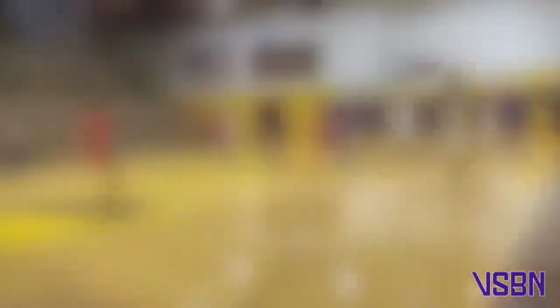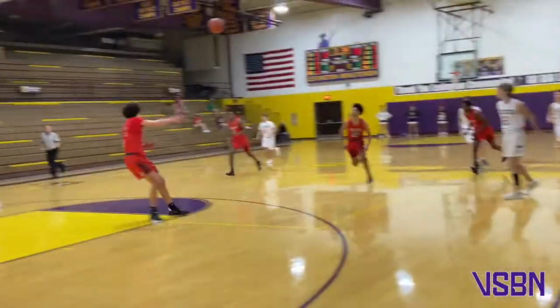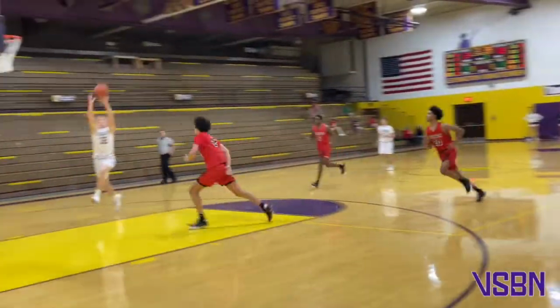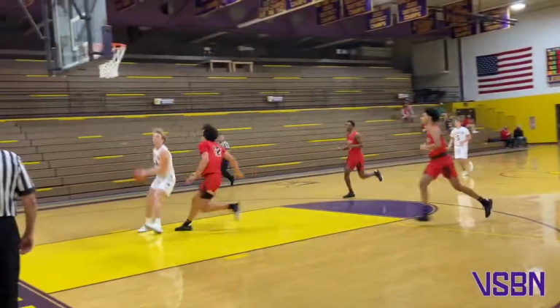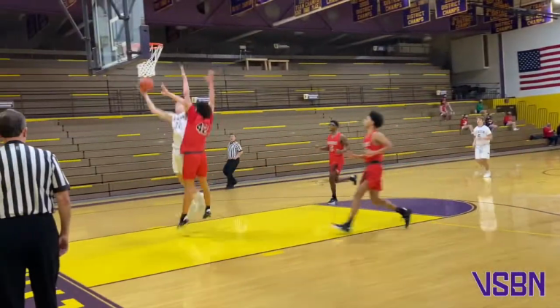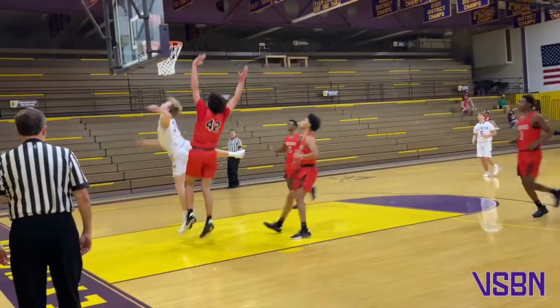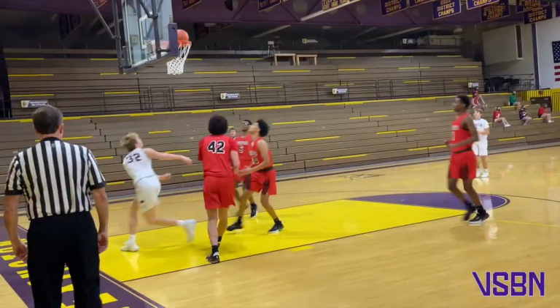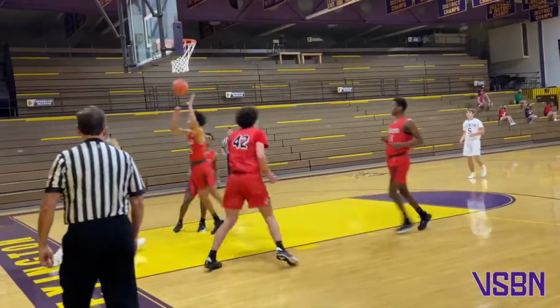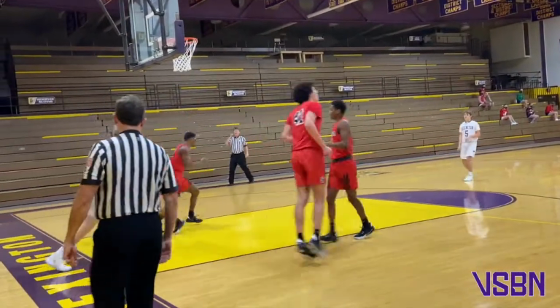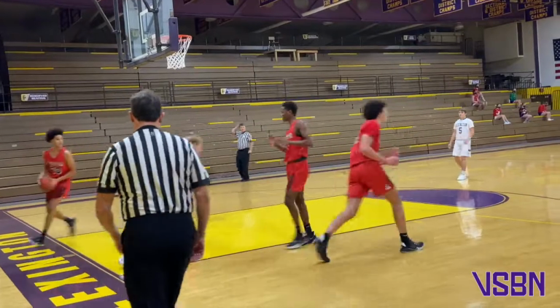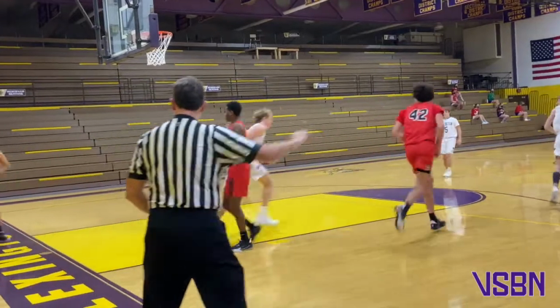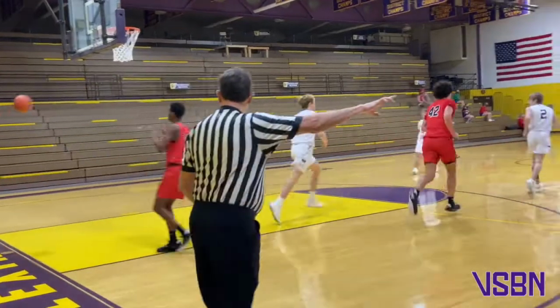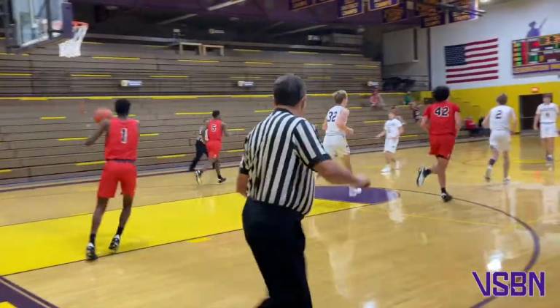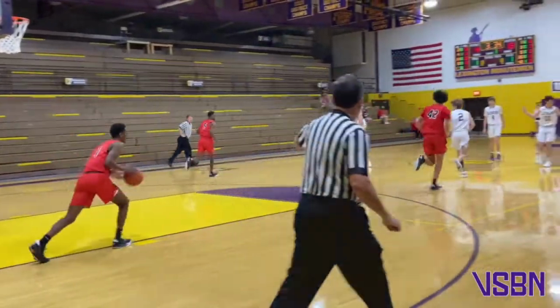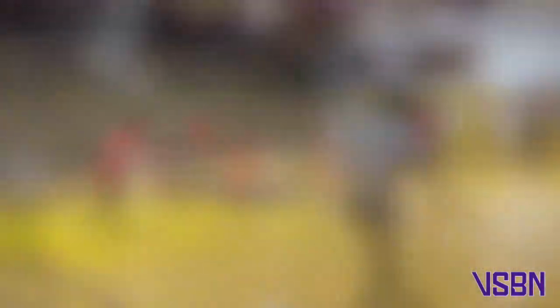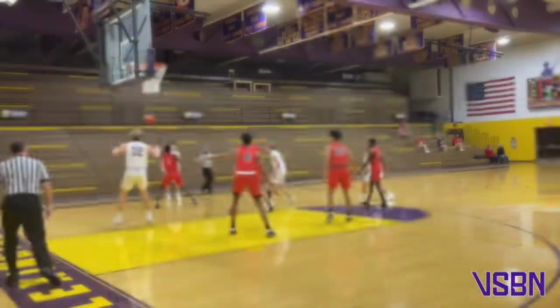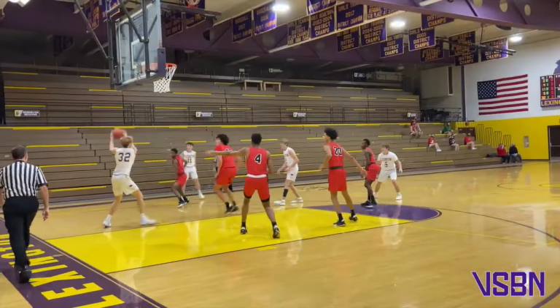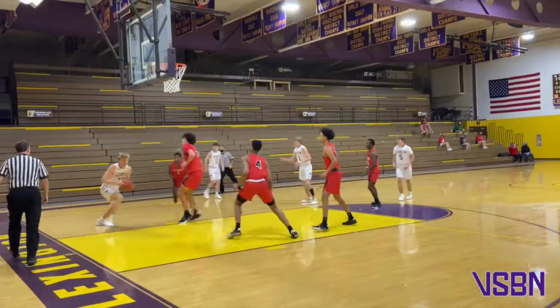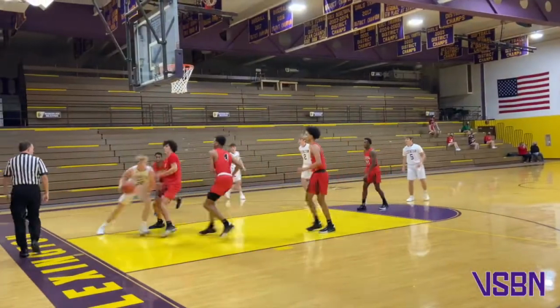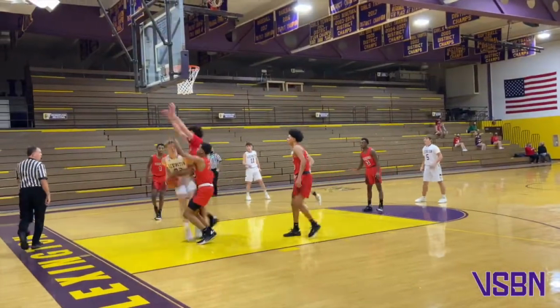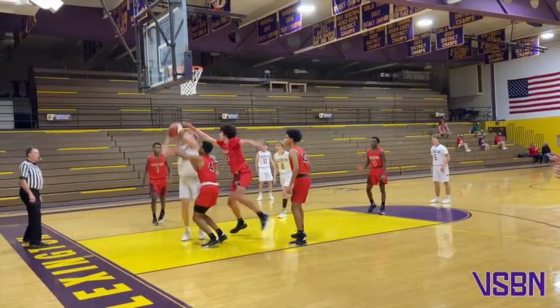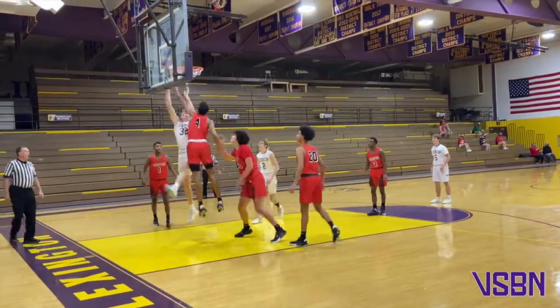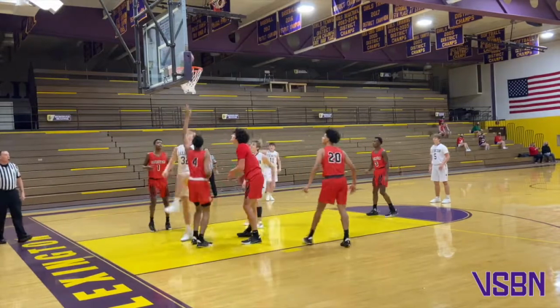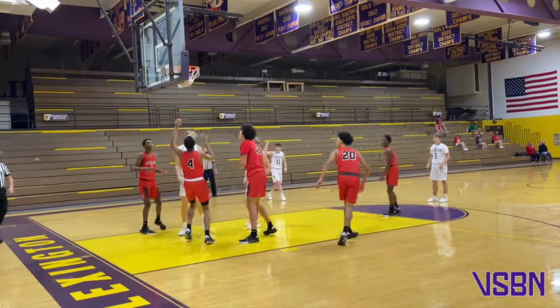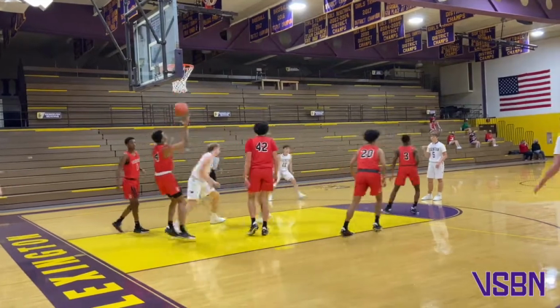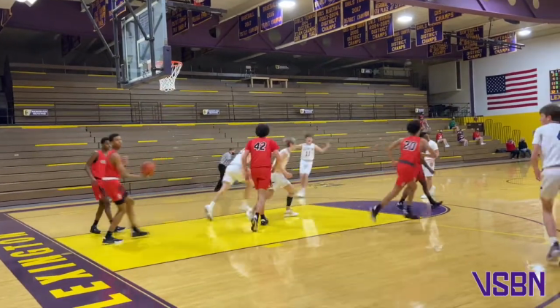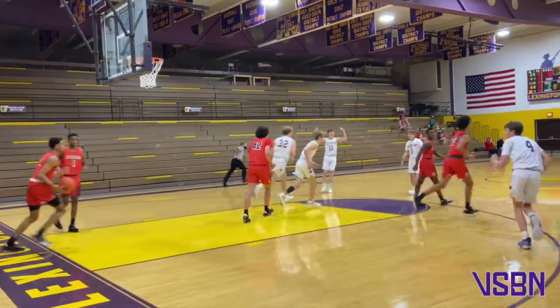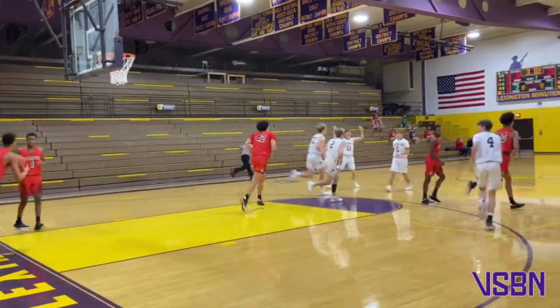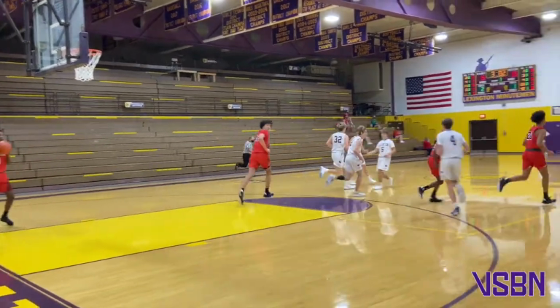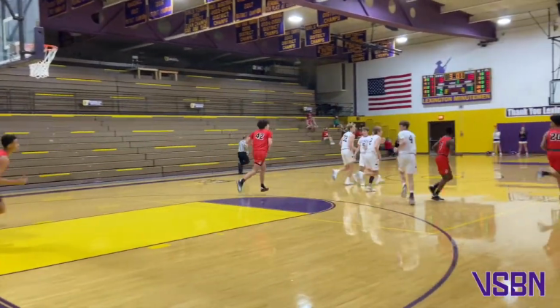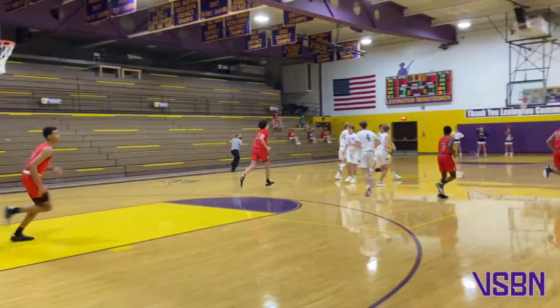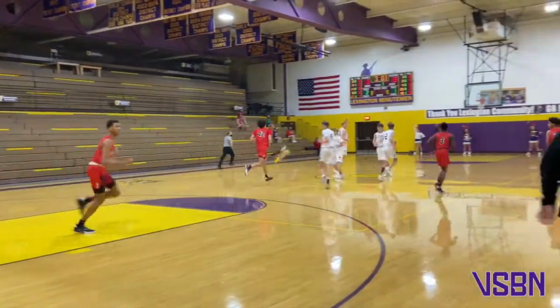As the ball comes down the floor, Caden Eichler gets it to Baden Forup, who goes up strong off the glass and in. Caden Eichler at the free throw line, cross court Jackson down low, Baden Forup. Baden Forup goes up strong off the glass and in — two strong moves in a row.